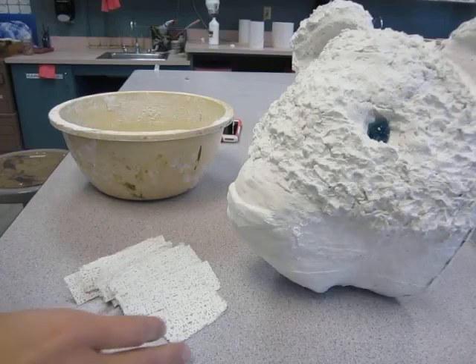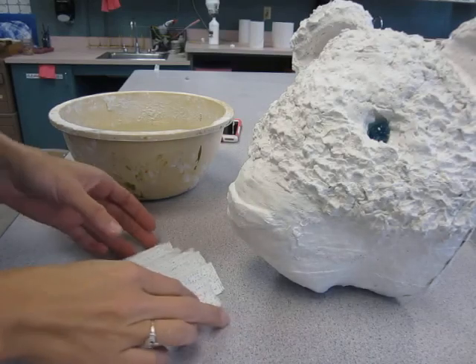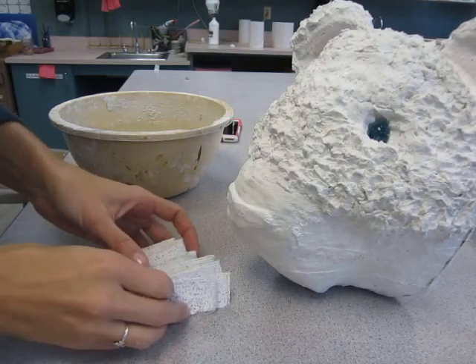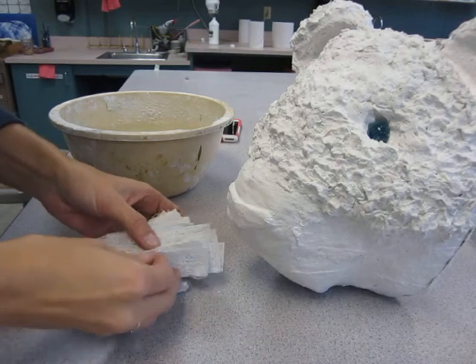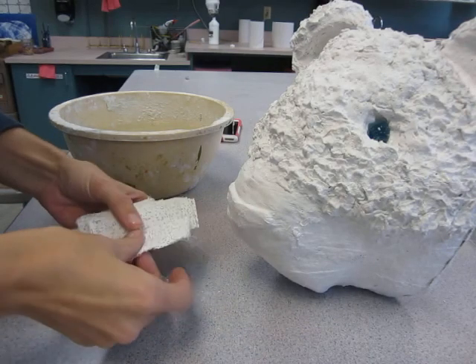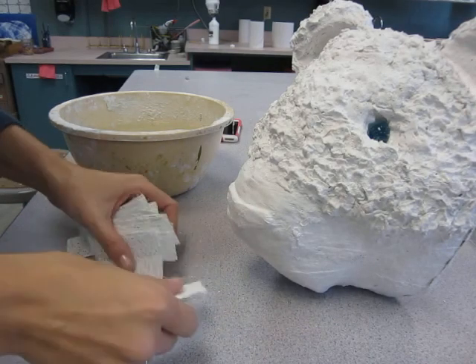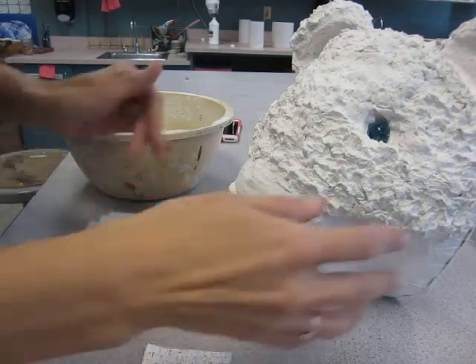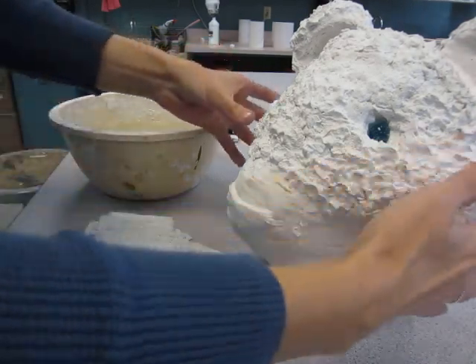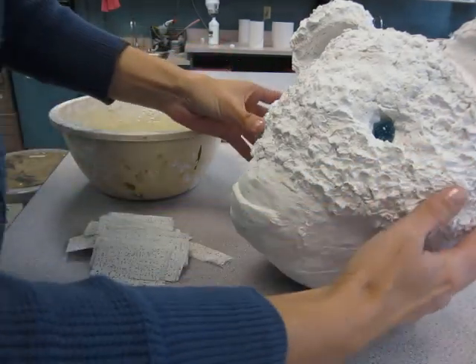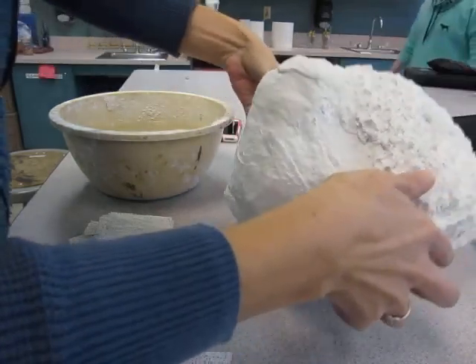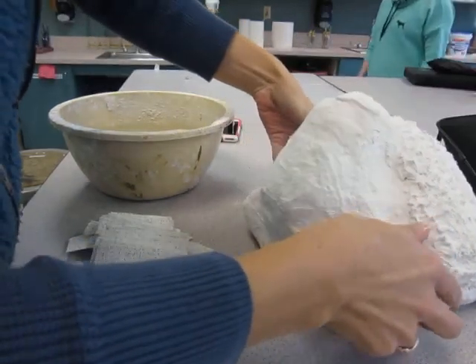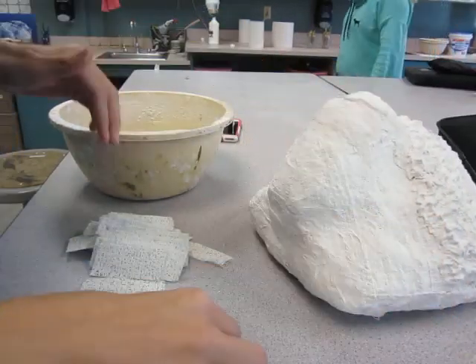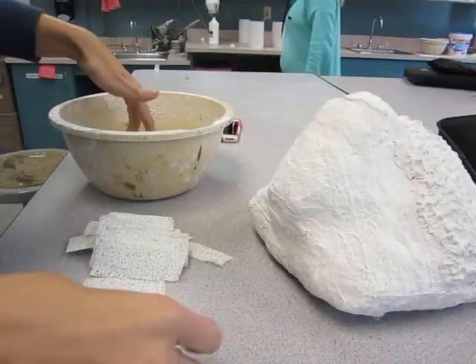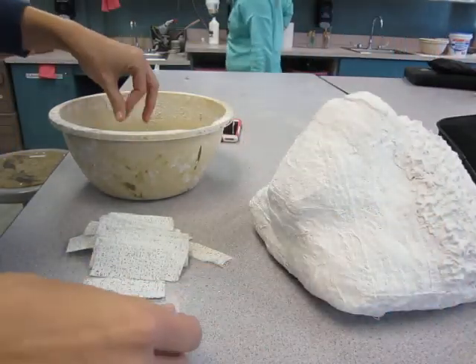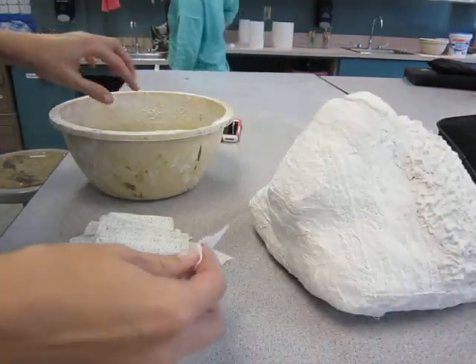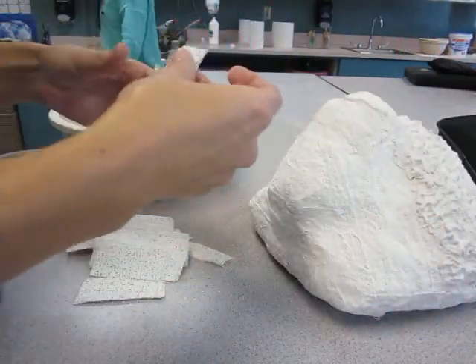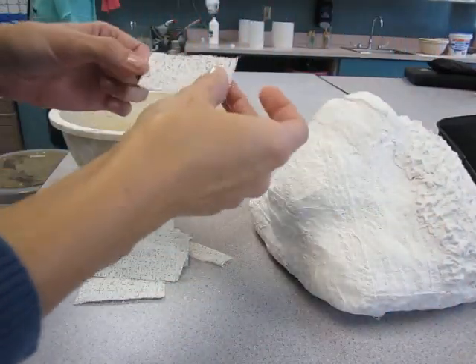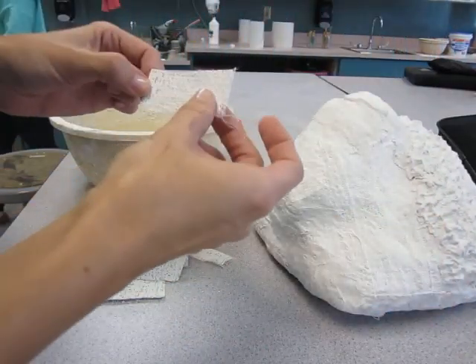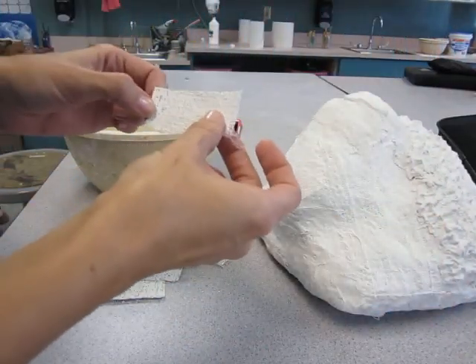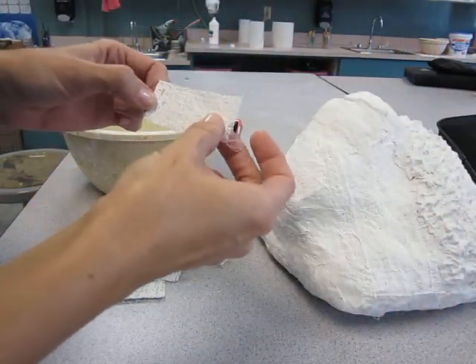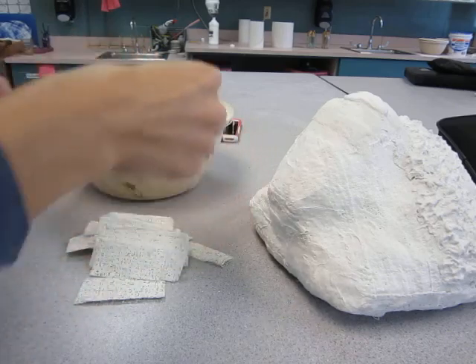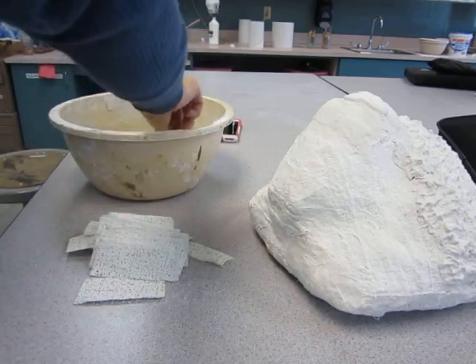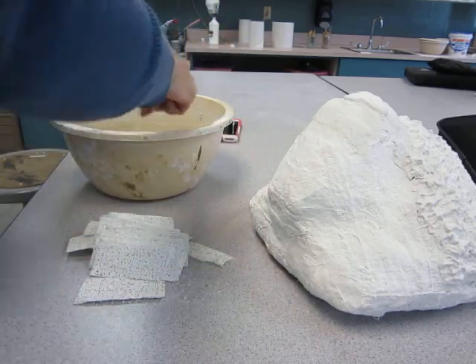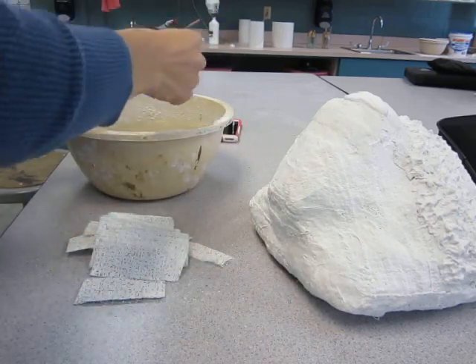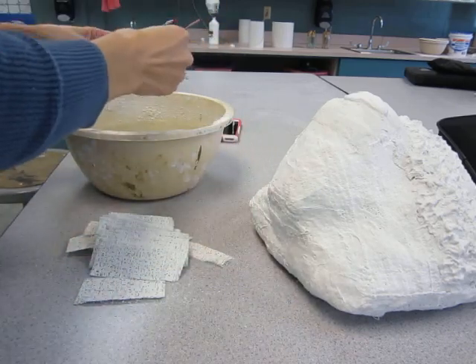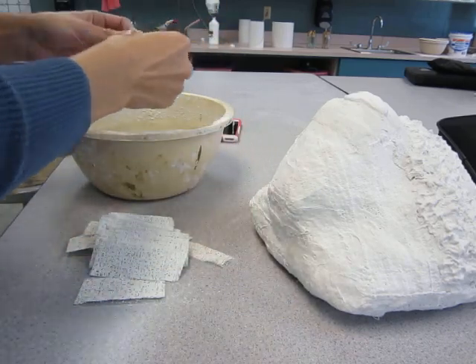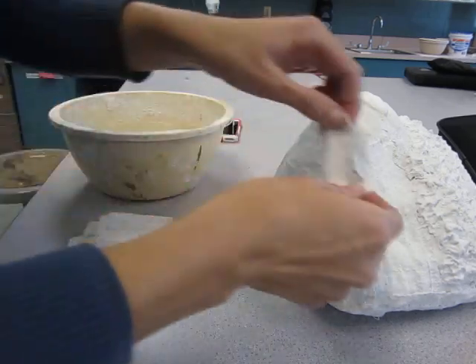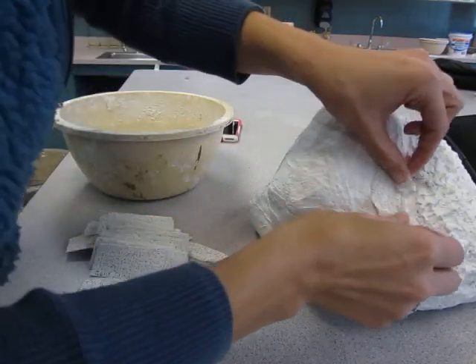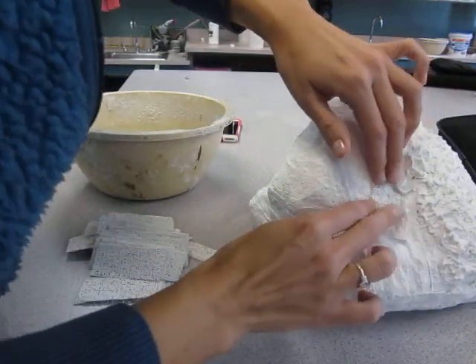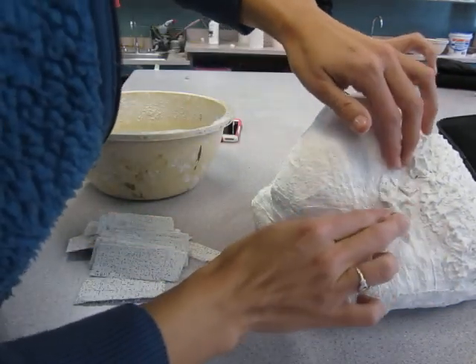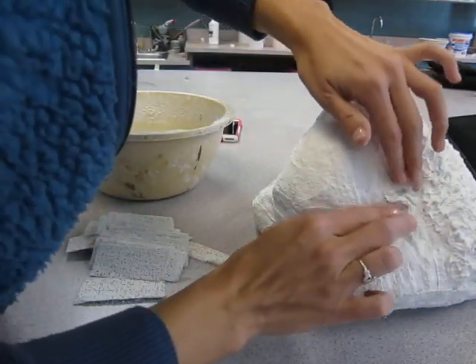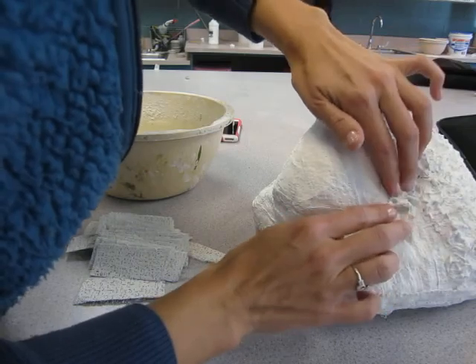So to give it more of that fur texture, you want to get warm water again, cut the pieces about this size, wet them, stretch them a little bit, and don't spread them out — sort of crumple them.